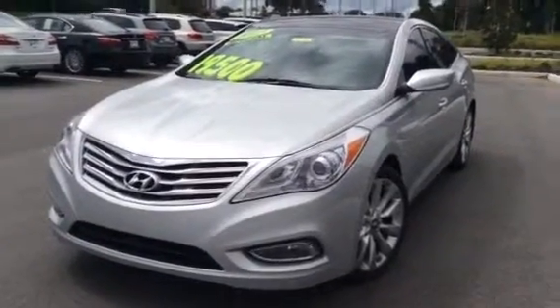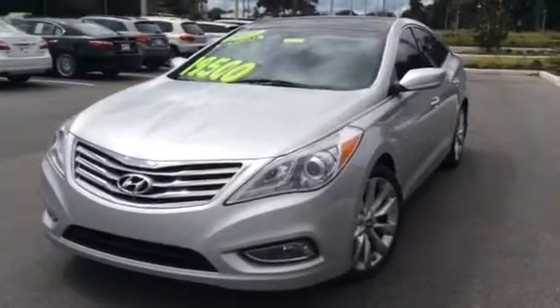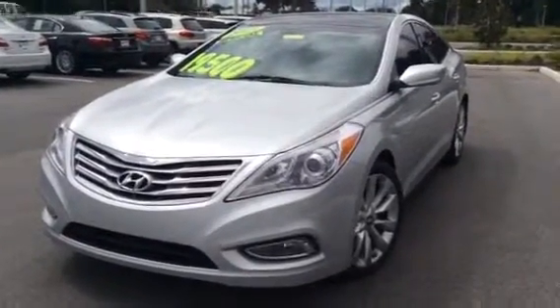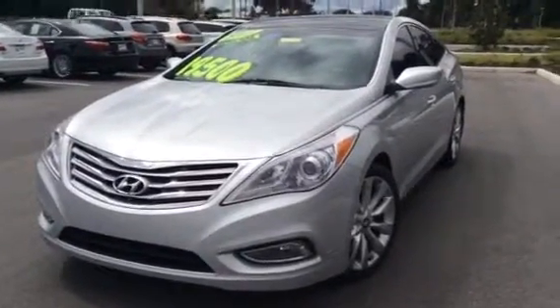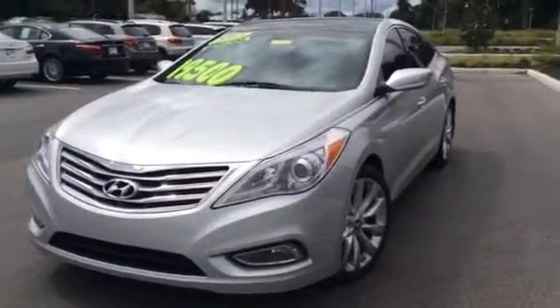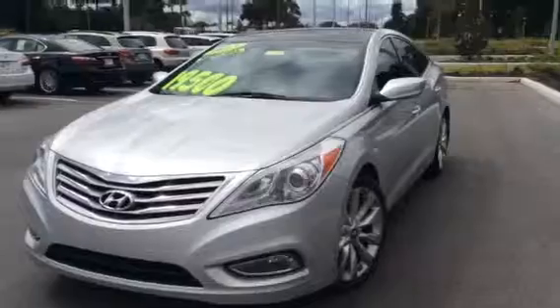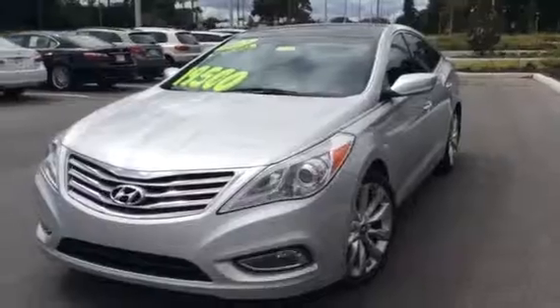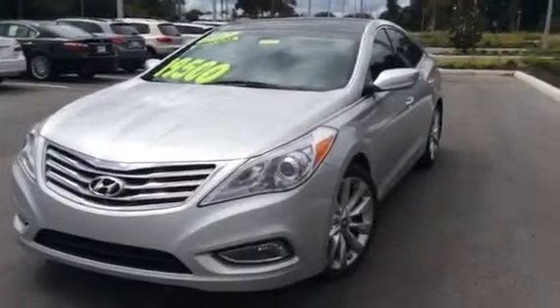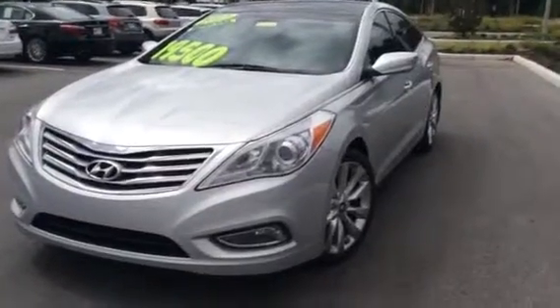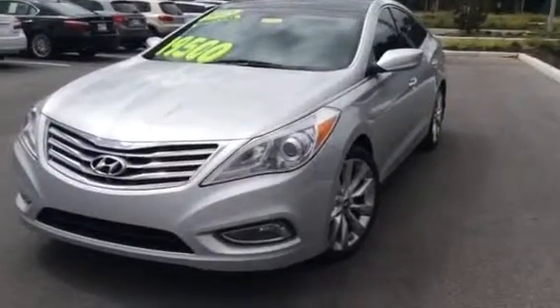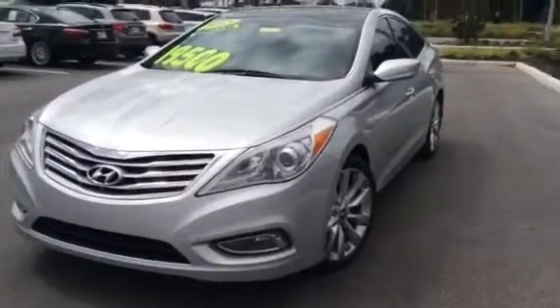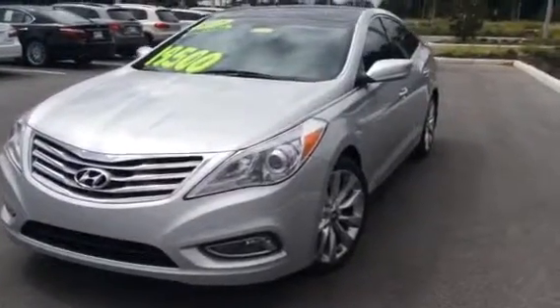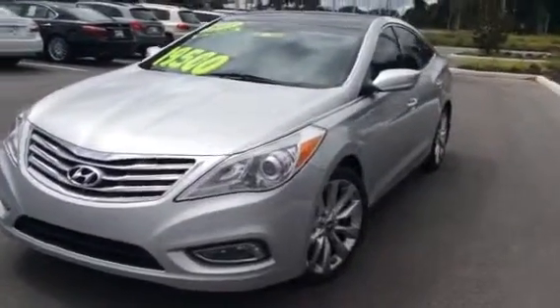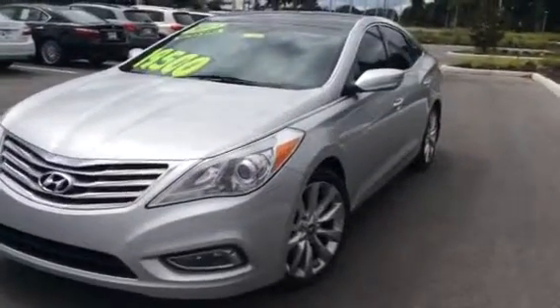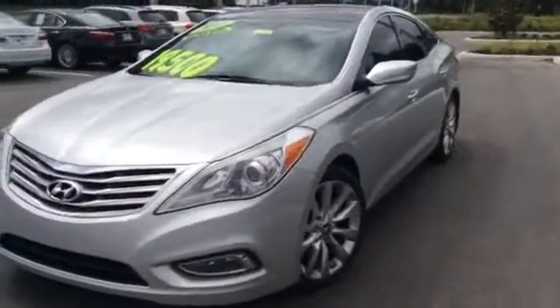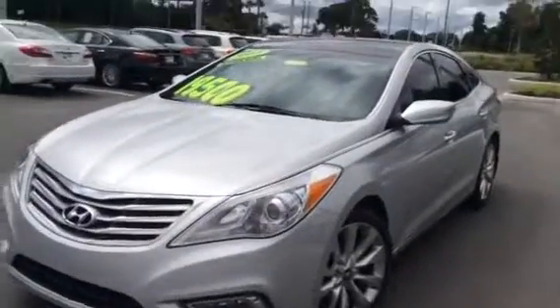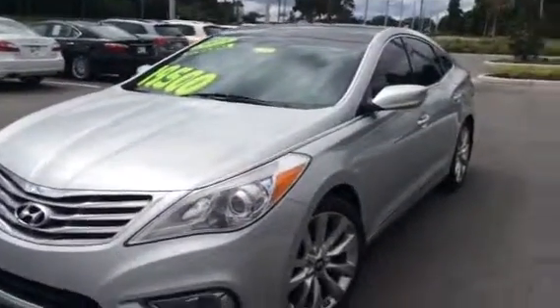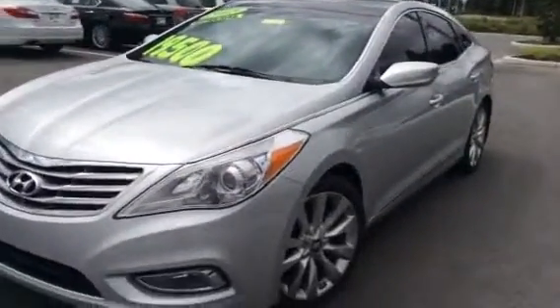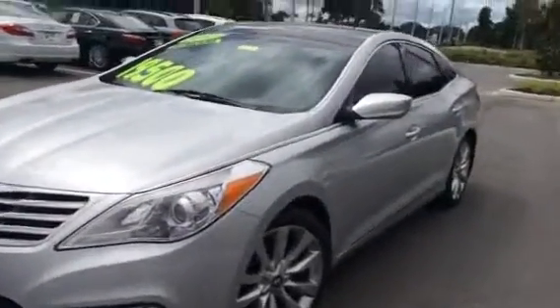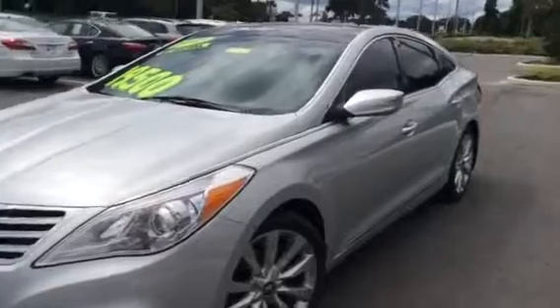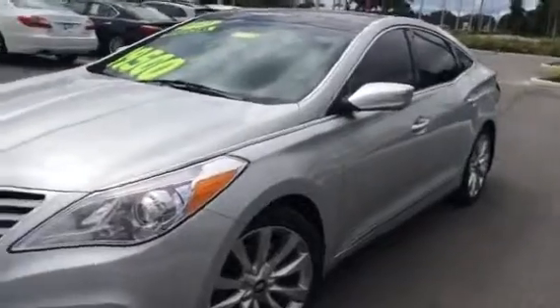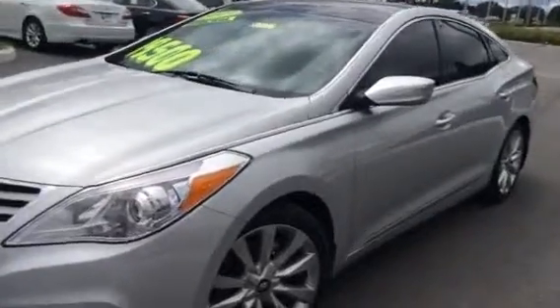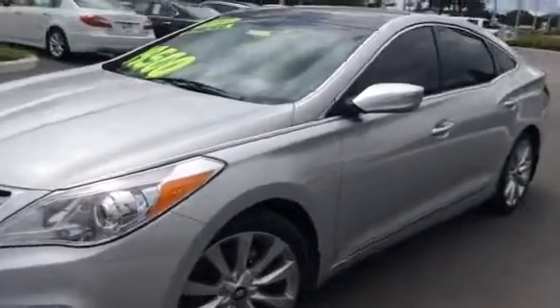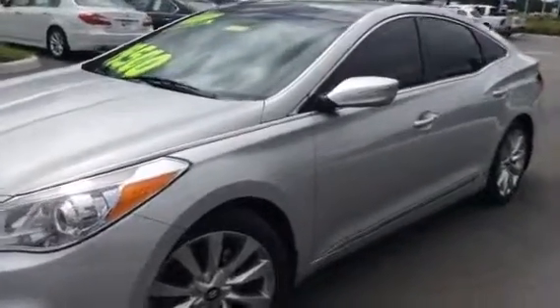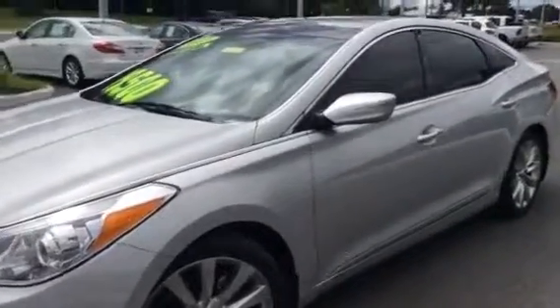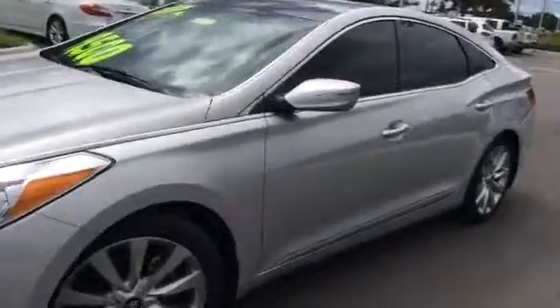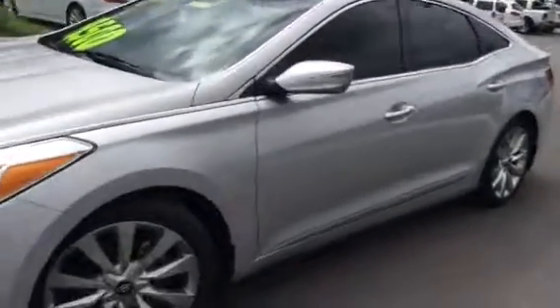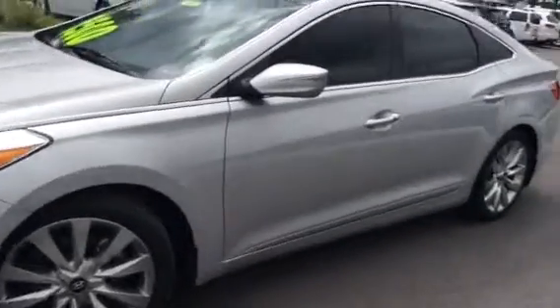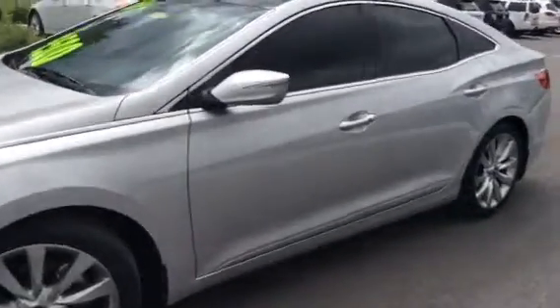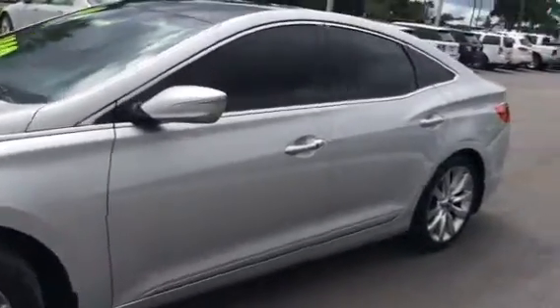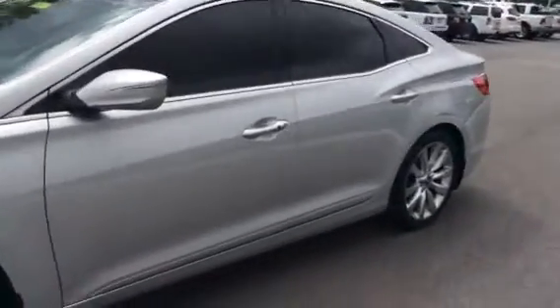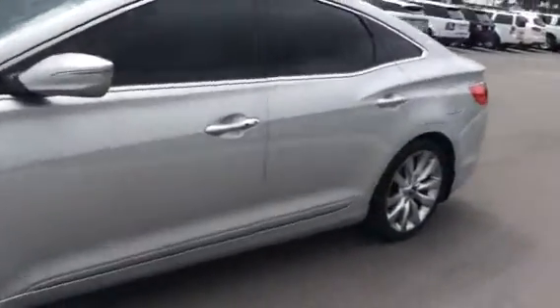This spectacular car is available and I am making this video so you can see that this car is in great shape, both exterior and interior.